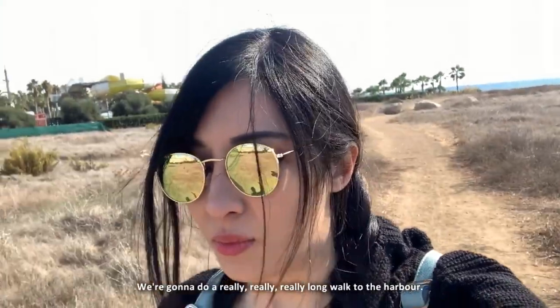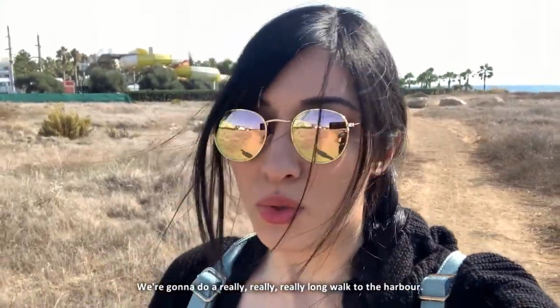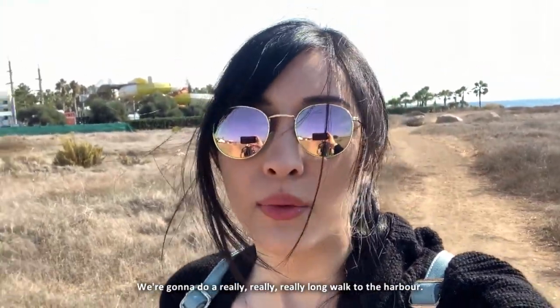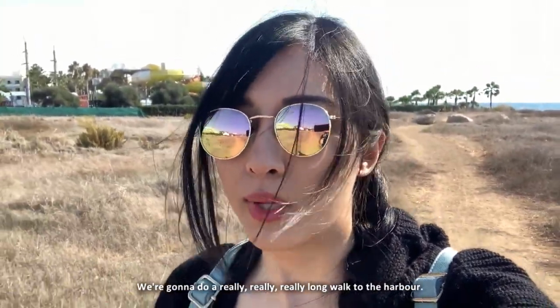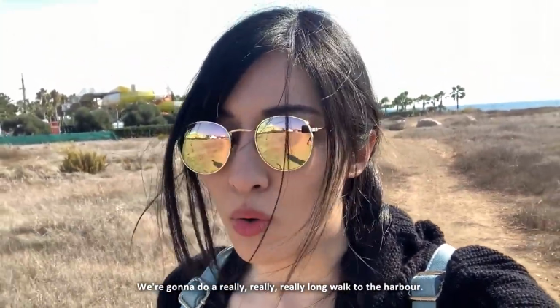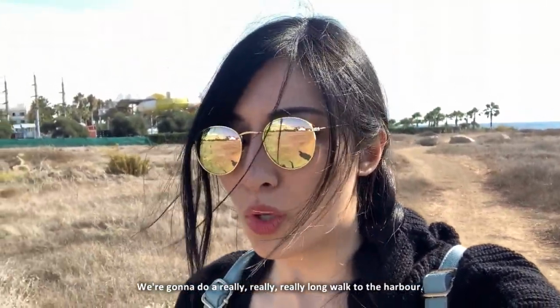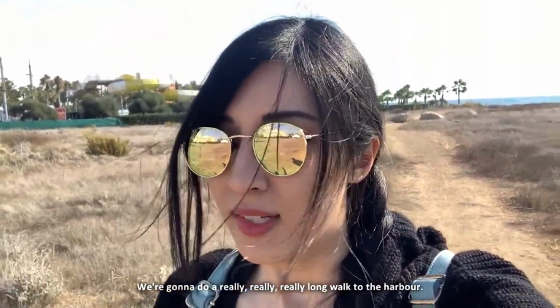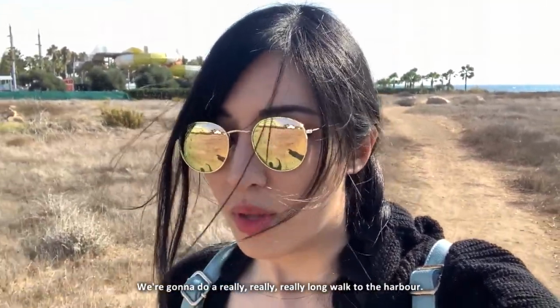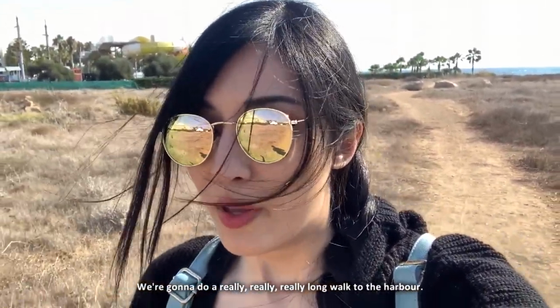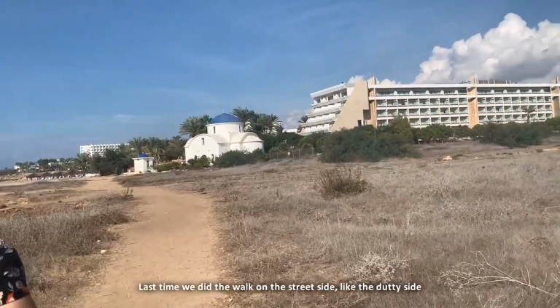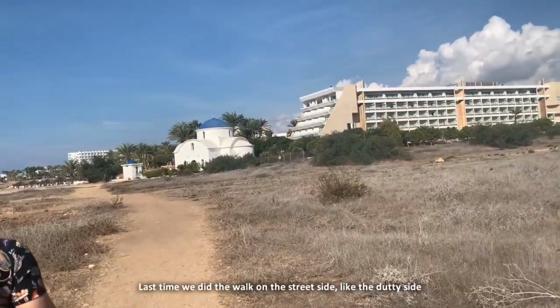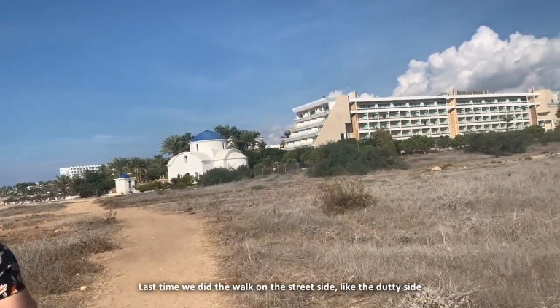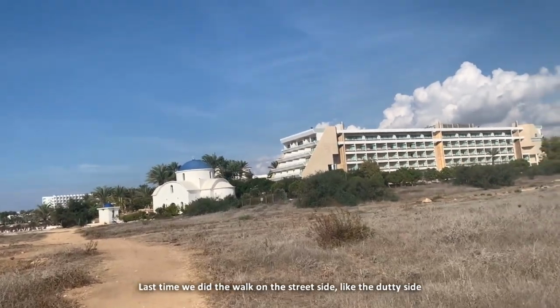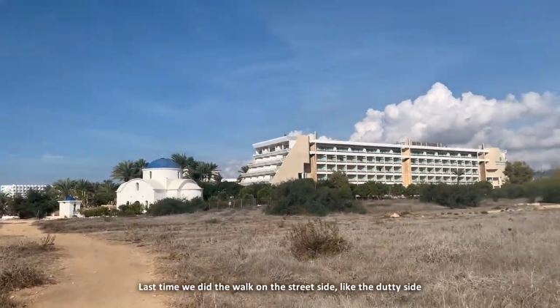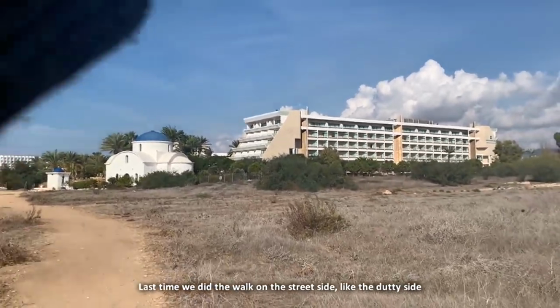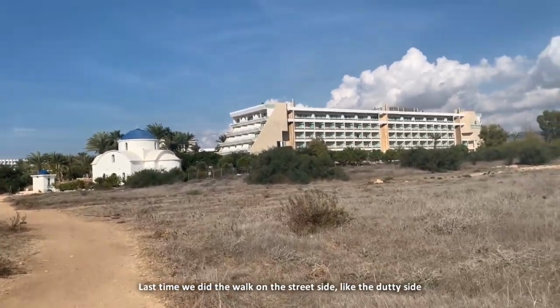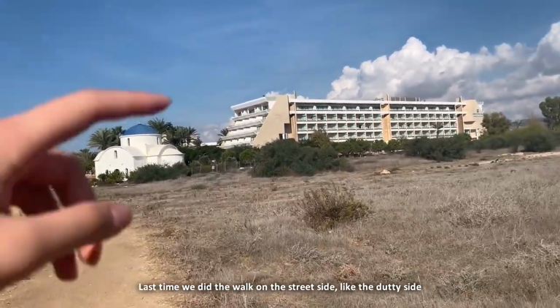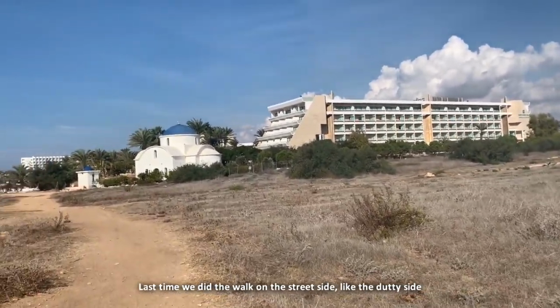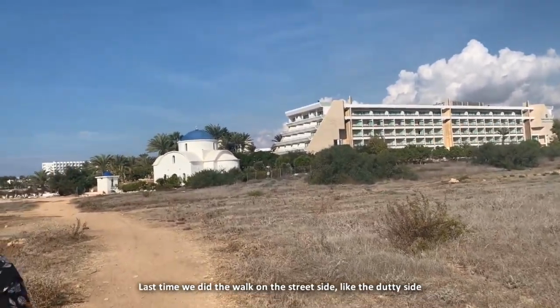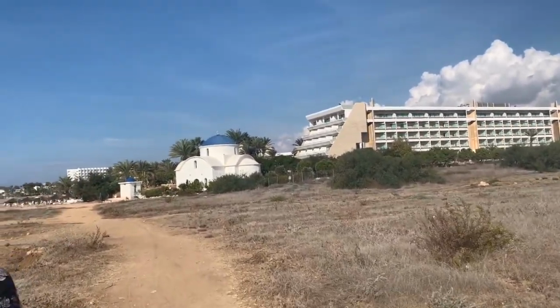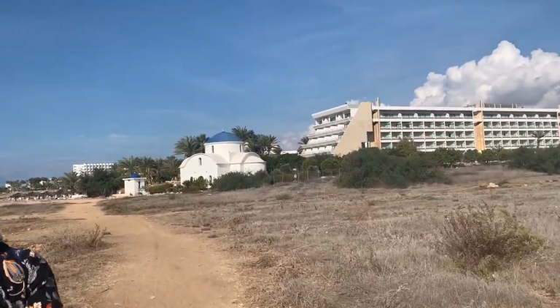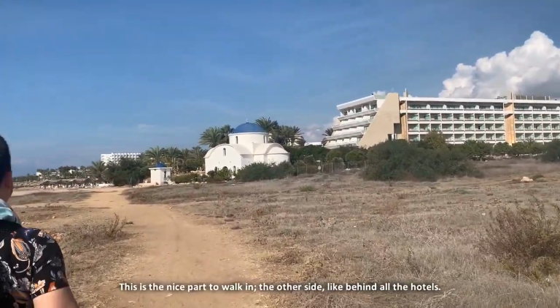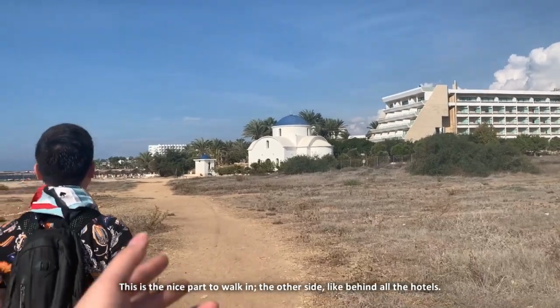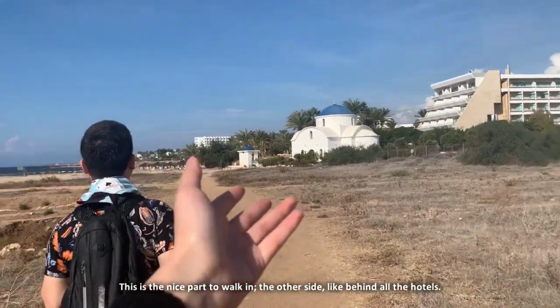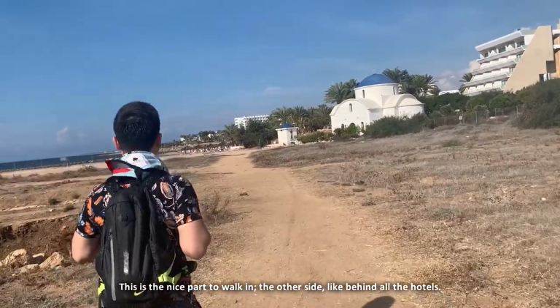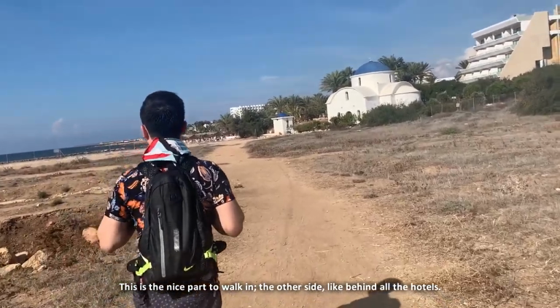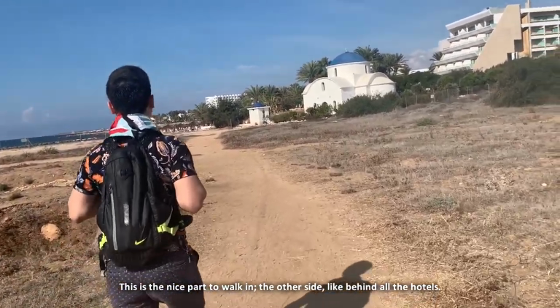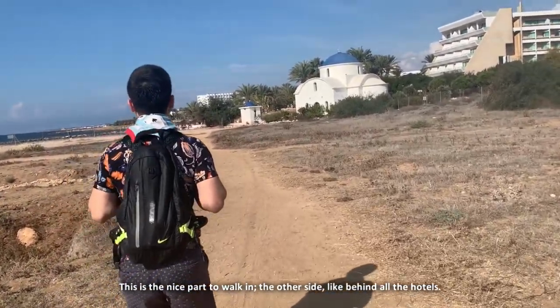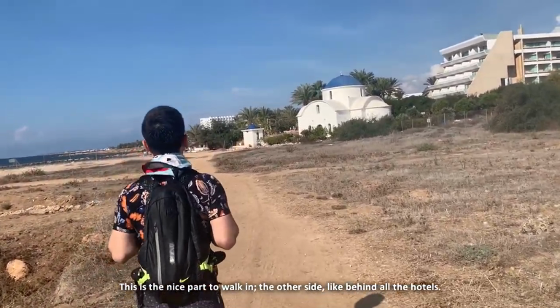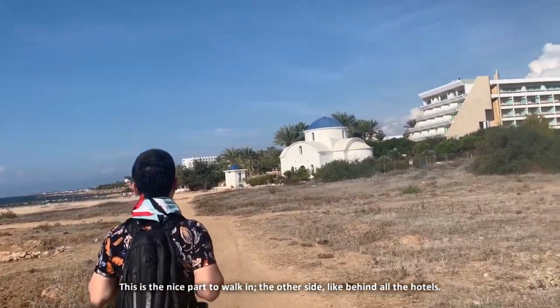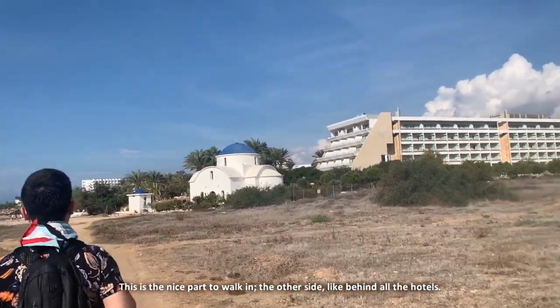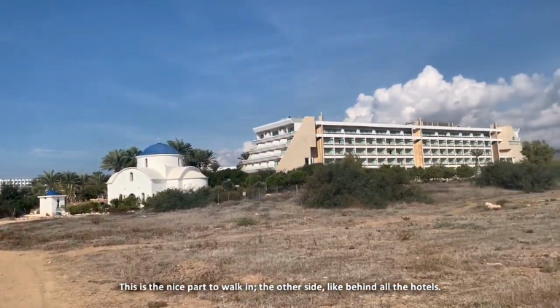We're going to do a really really long walk through the harbour. Last time we did the walk on the street side — like the nutty side. This is the nice part to walk: the other side, like behind all the hotels.